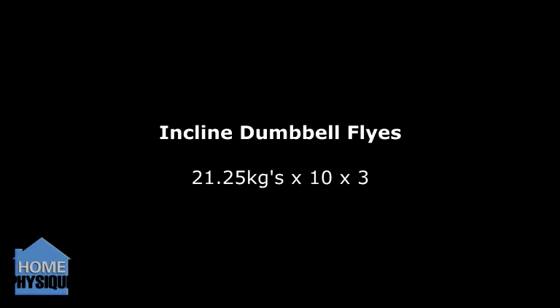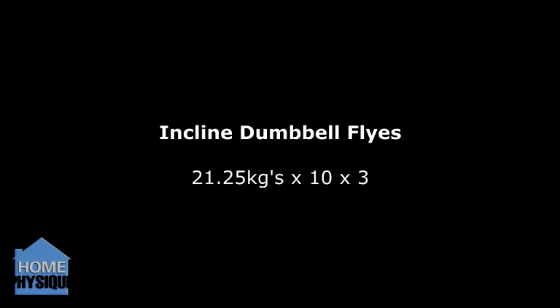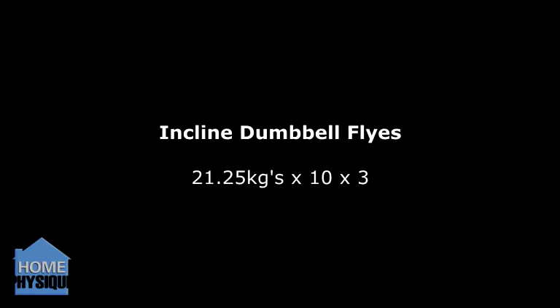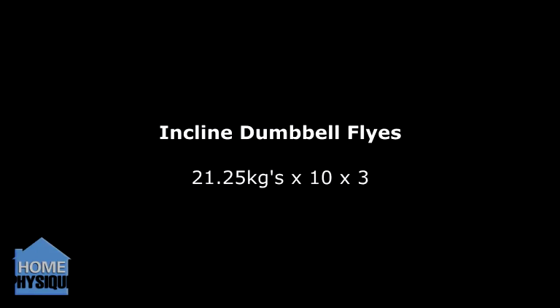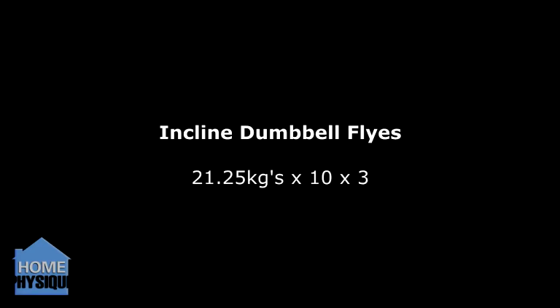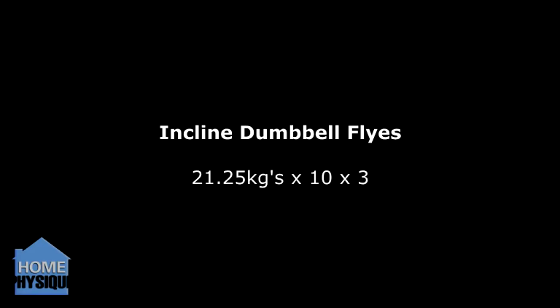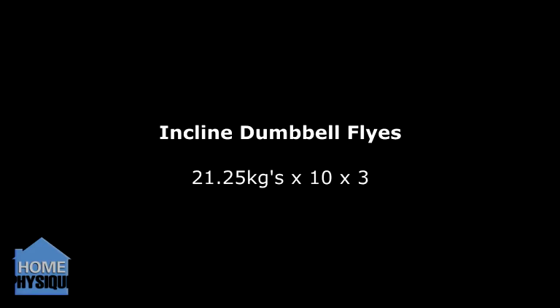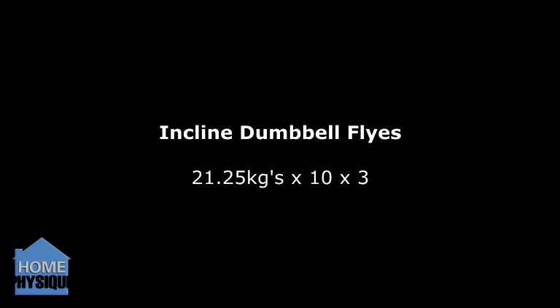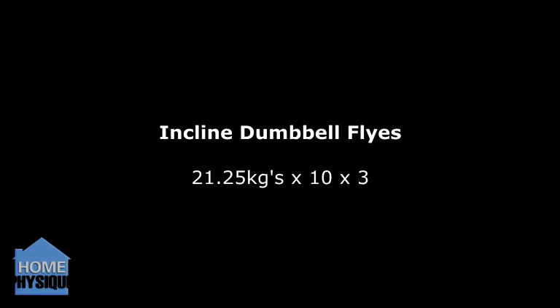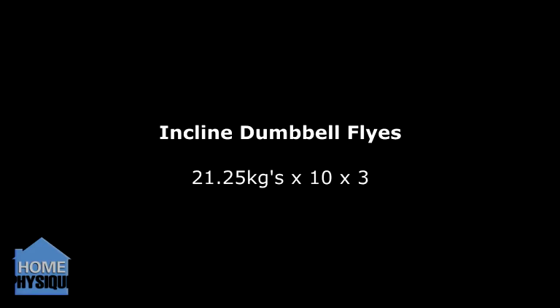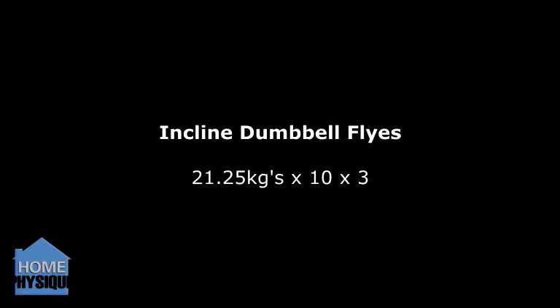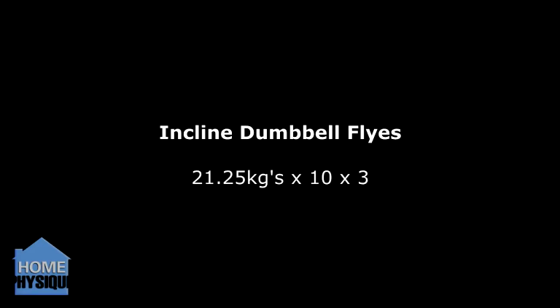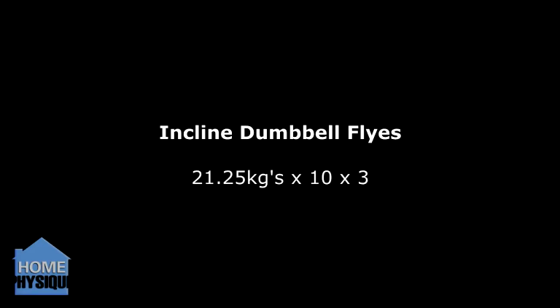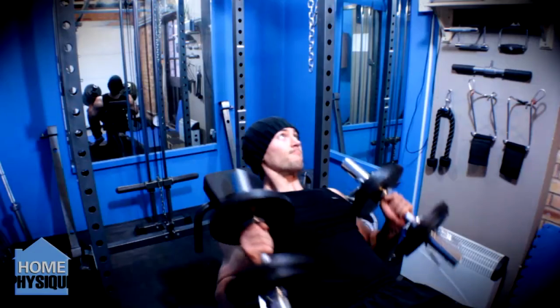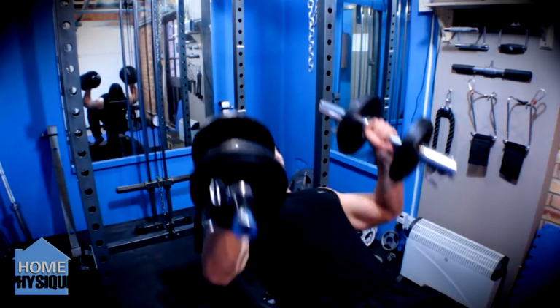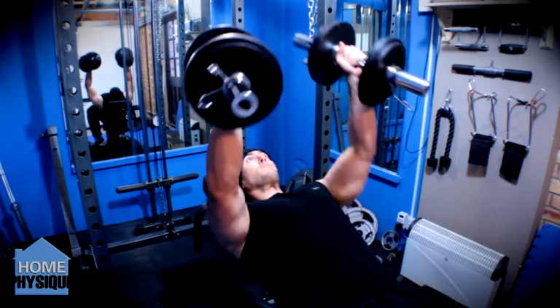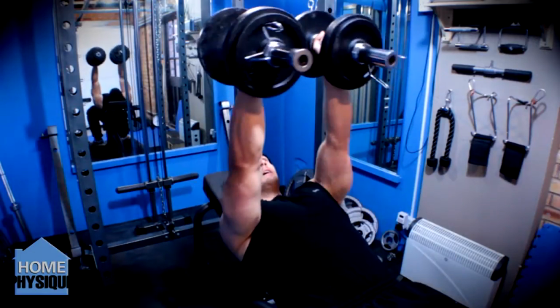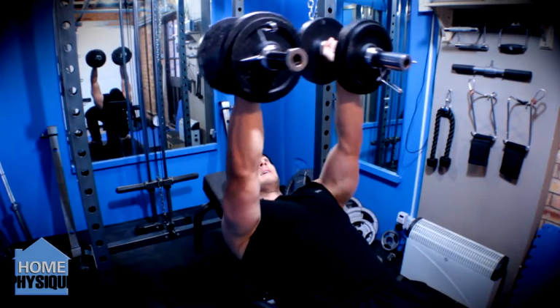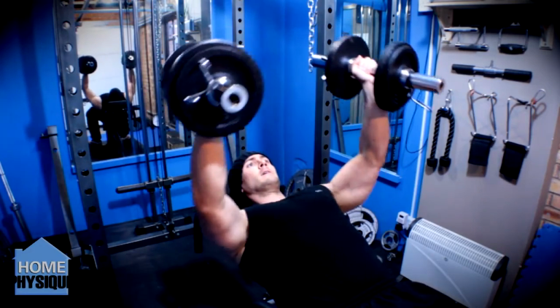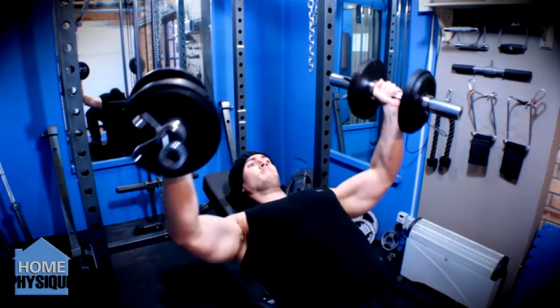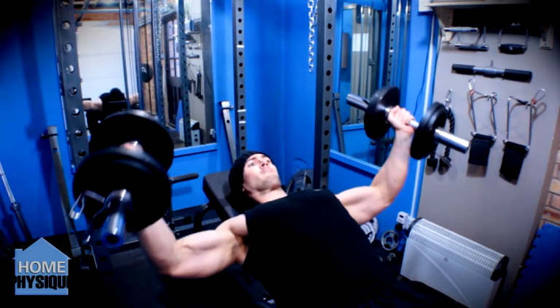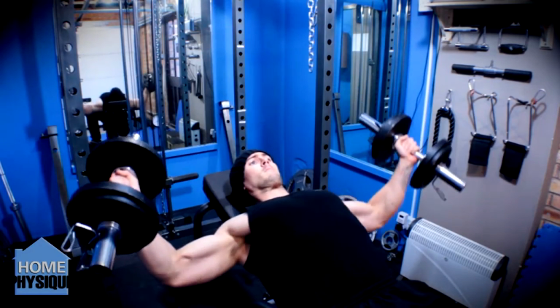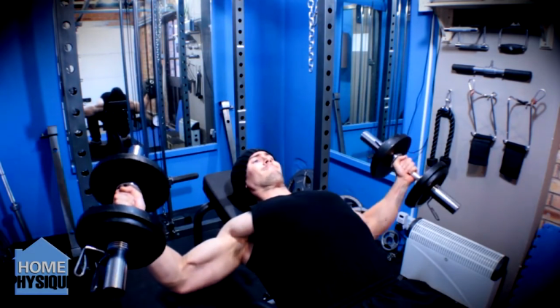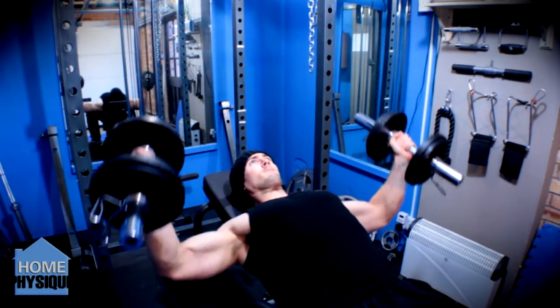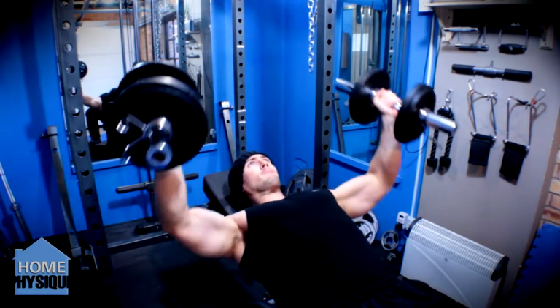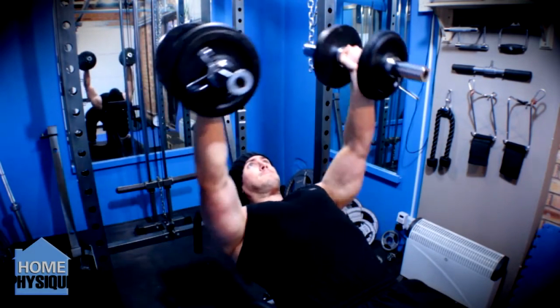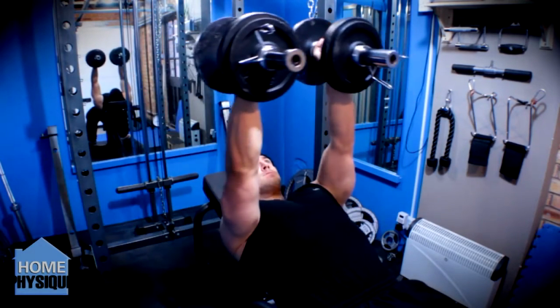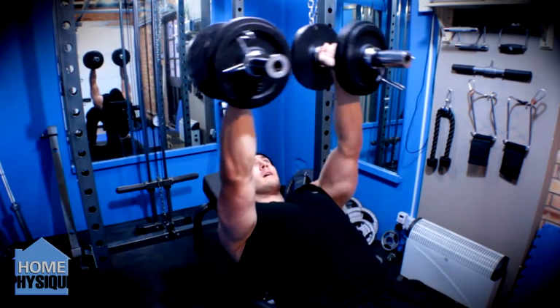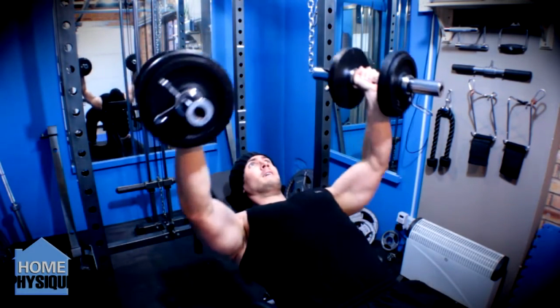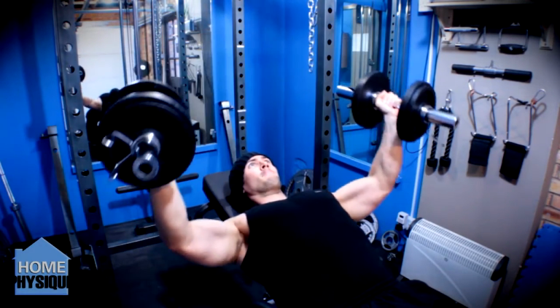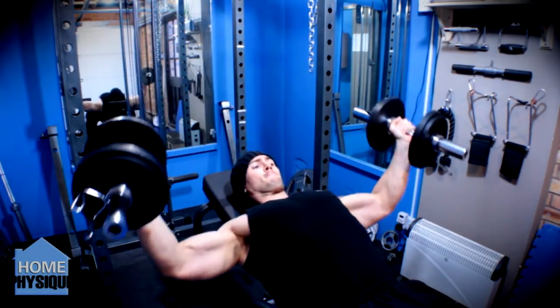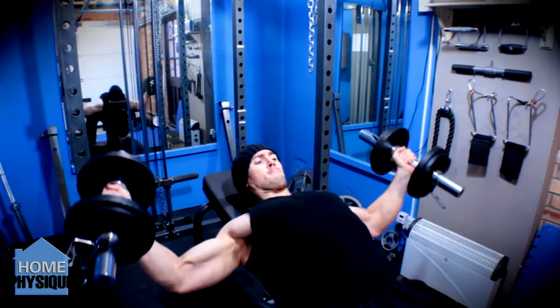Incline dumbbell flies: 21.25kg dumbbells, 10 reps for 3 sets. Still feeling good with this. Continuing — I used to hate this exercise but I really have fallen in love with it.